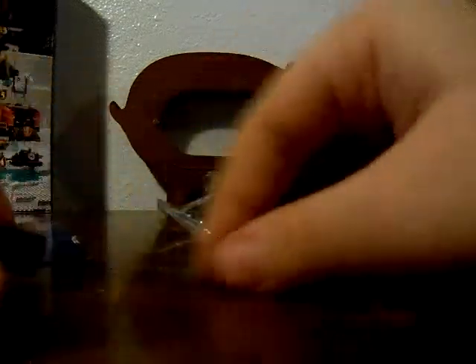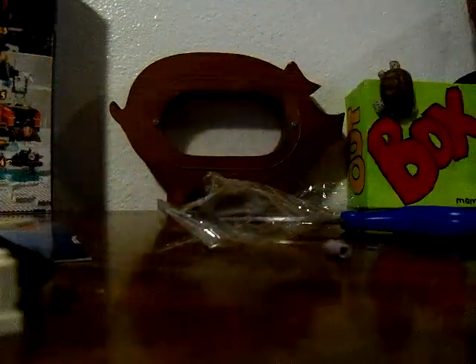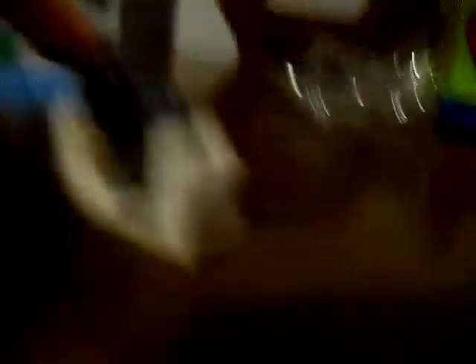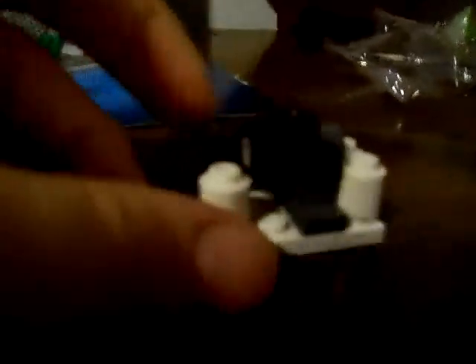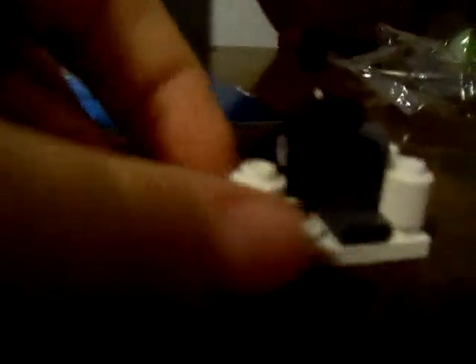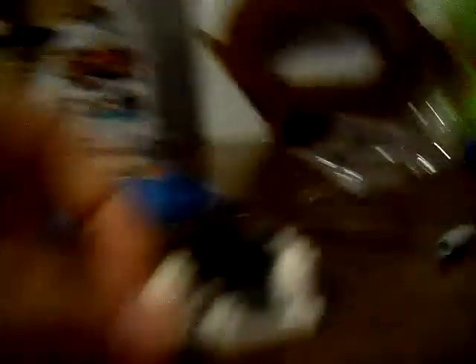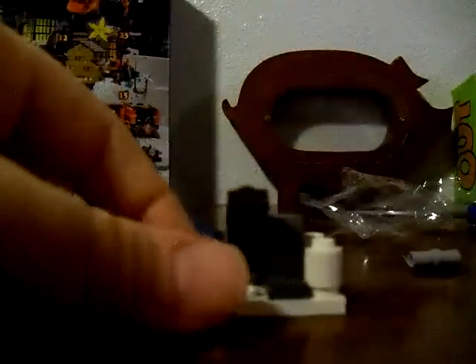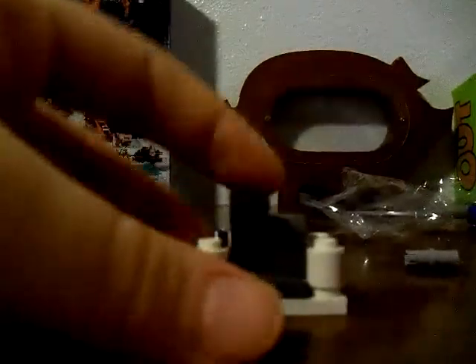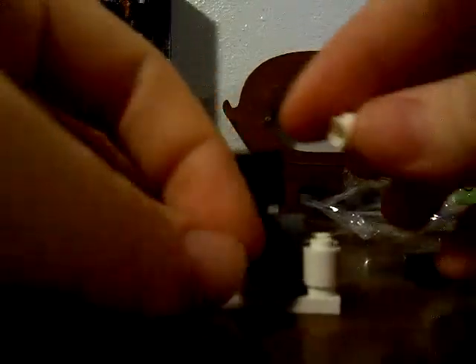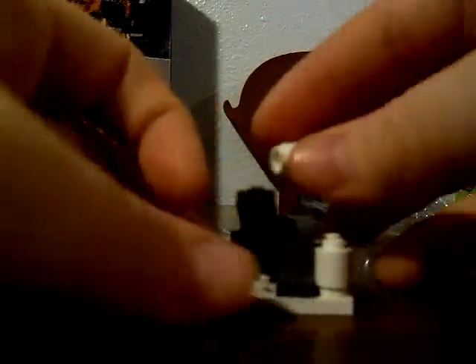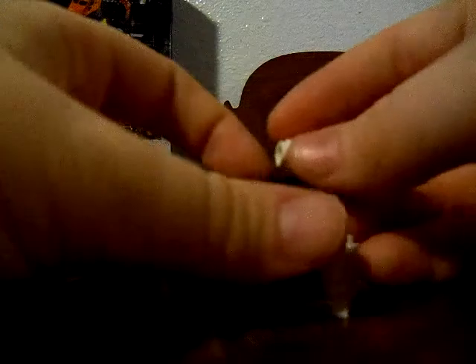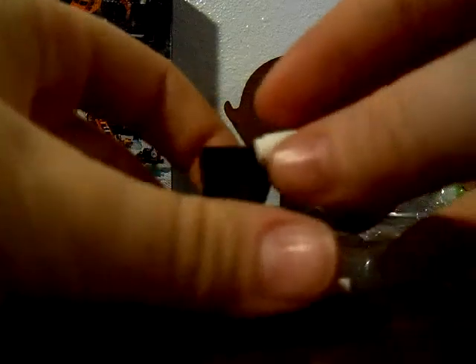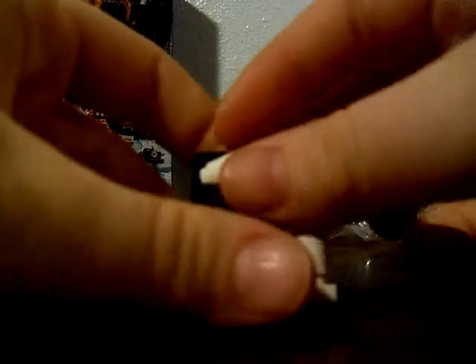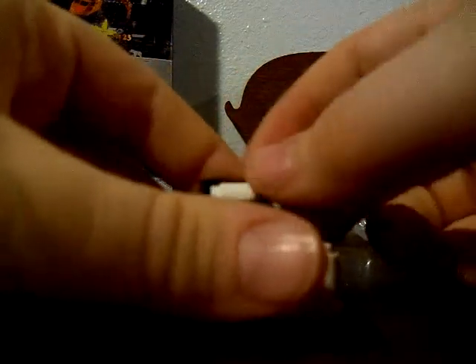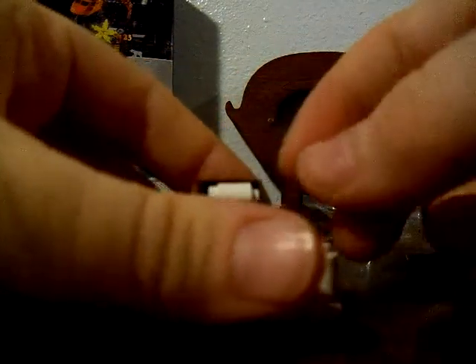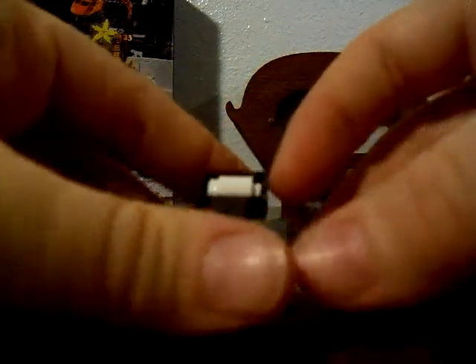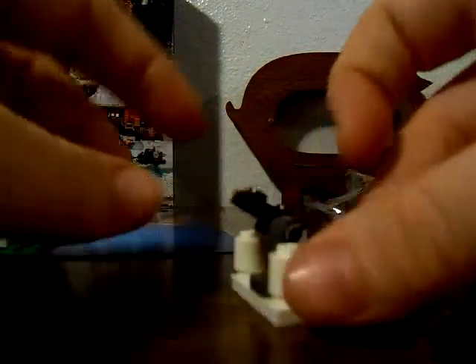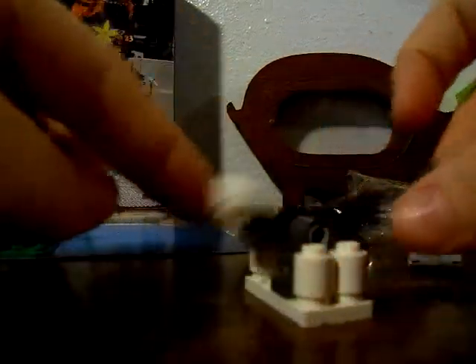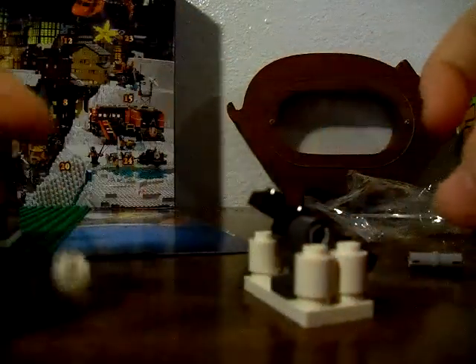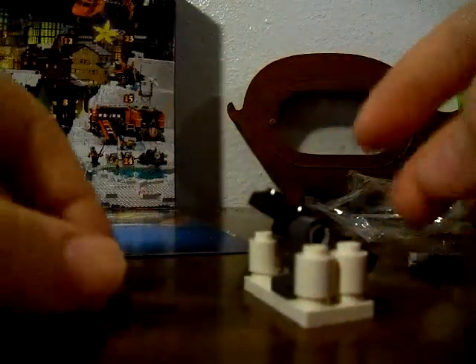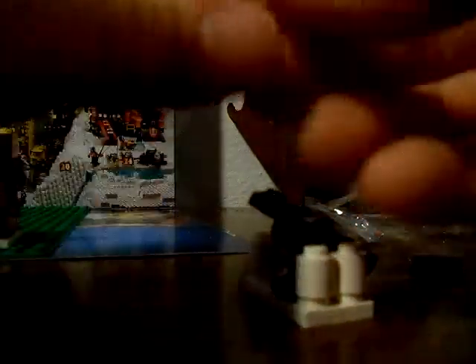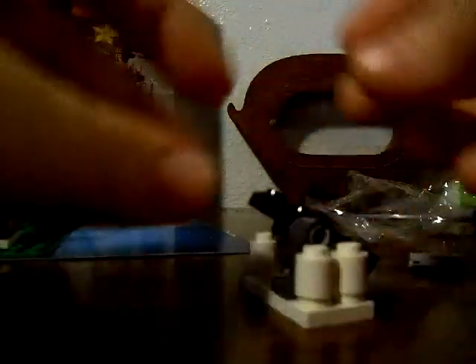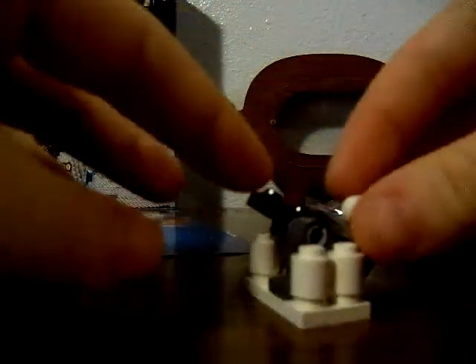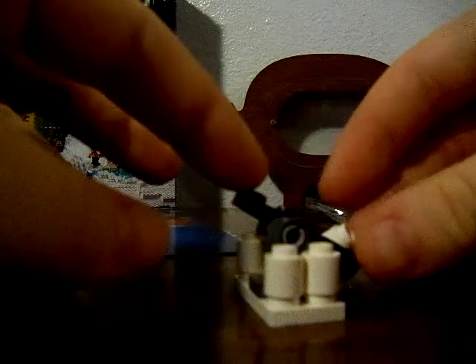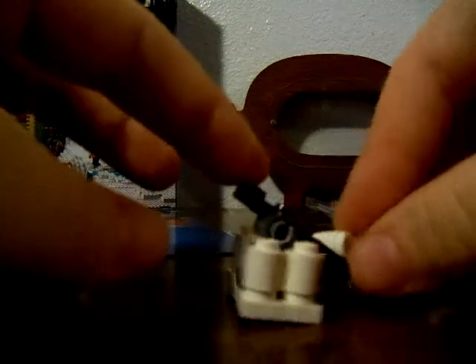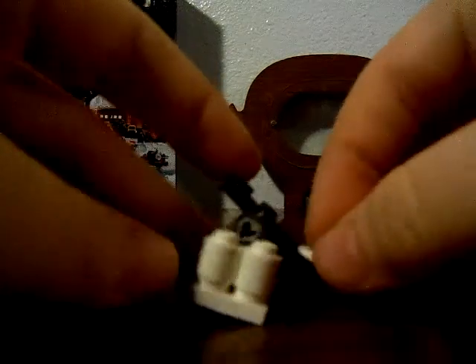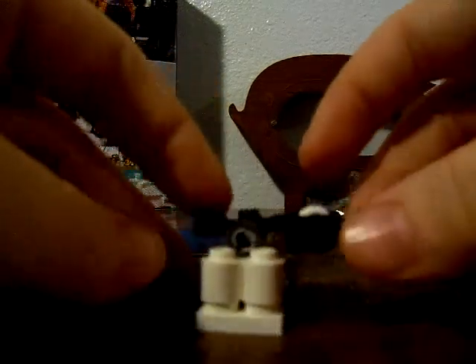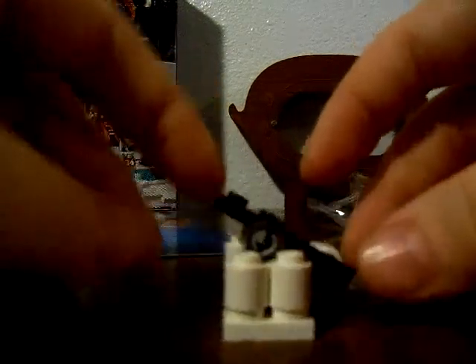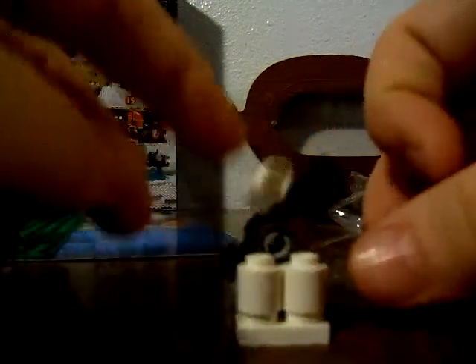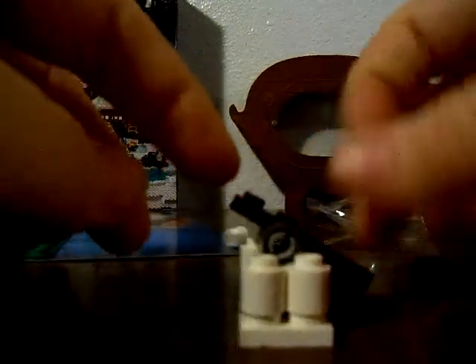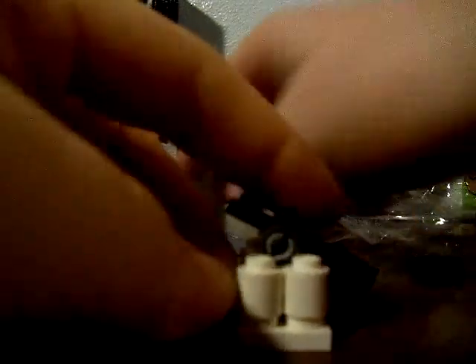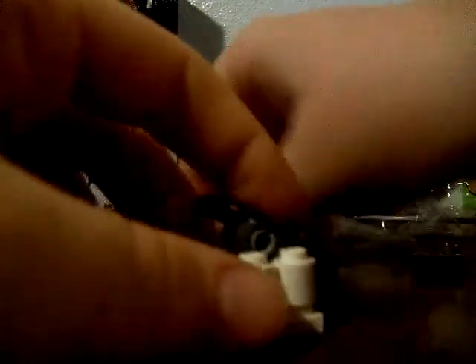I'm guessing this is a snowball flinger. So it comes with an extra snowball. You just put it in here, which it actually fits really nicely, and then you just fling it. So that's really cool. Probably one of my favorite things that we got in this Lego Advent calendar now.